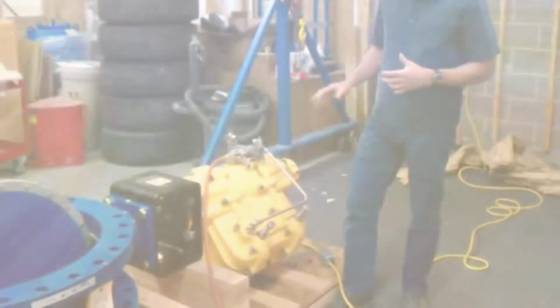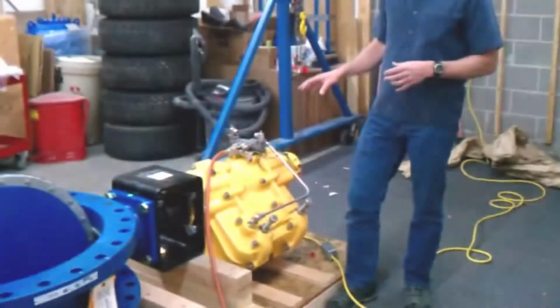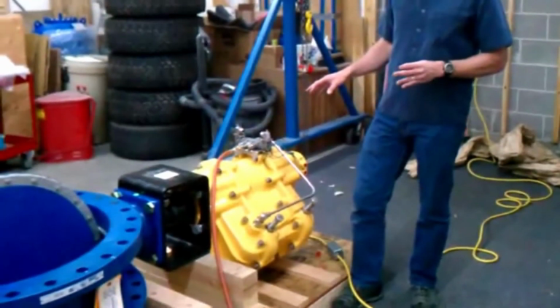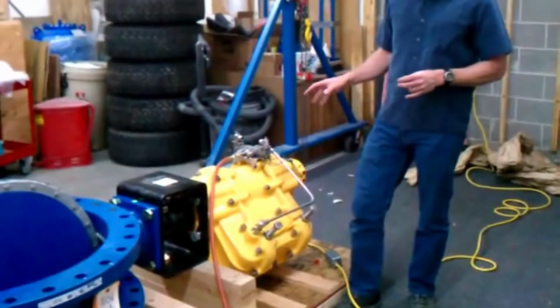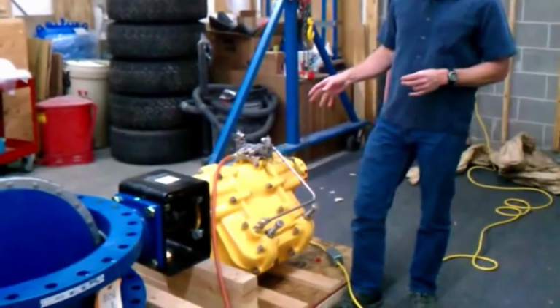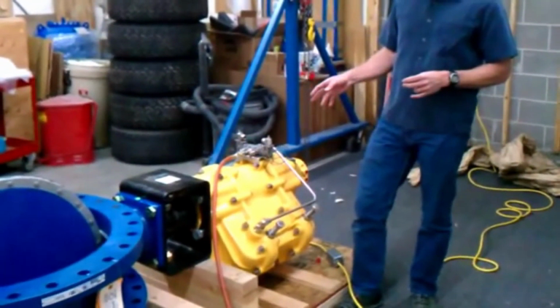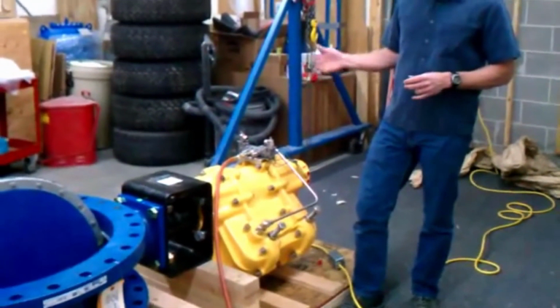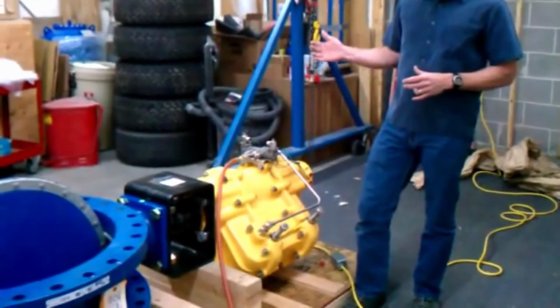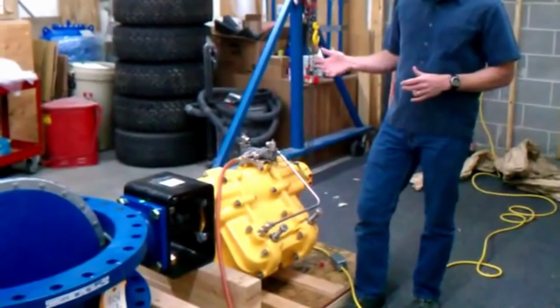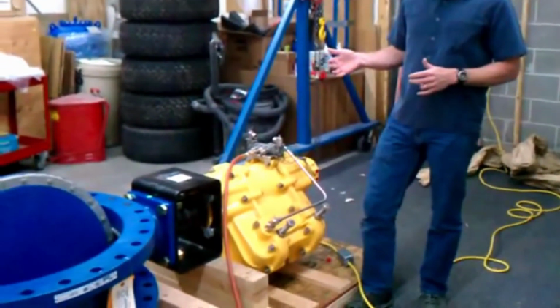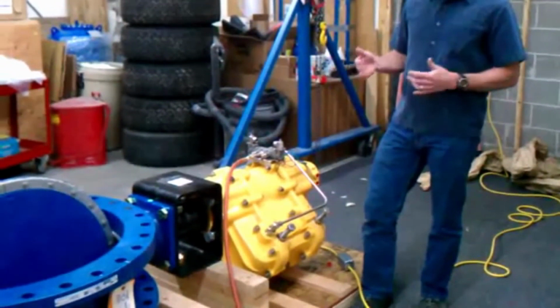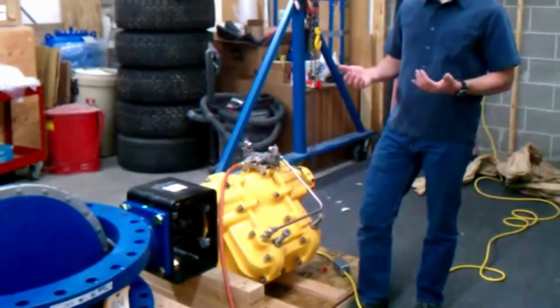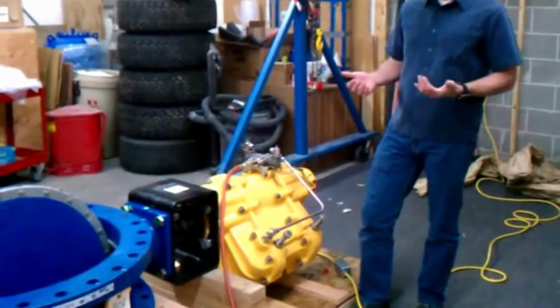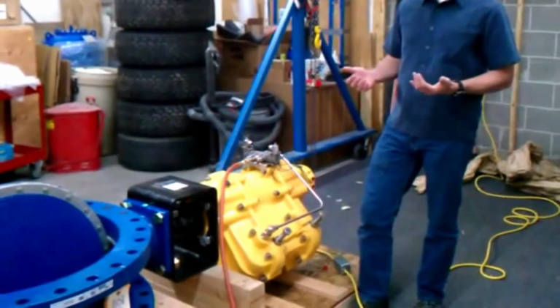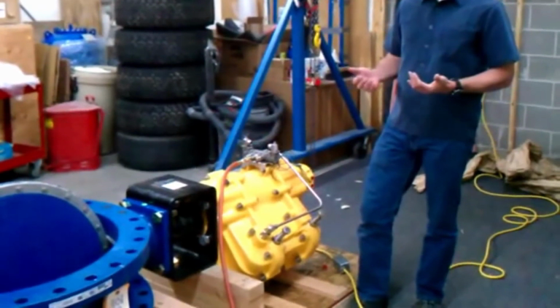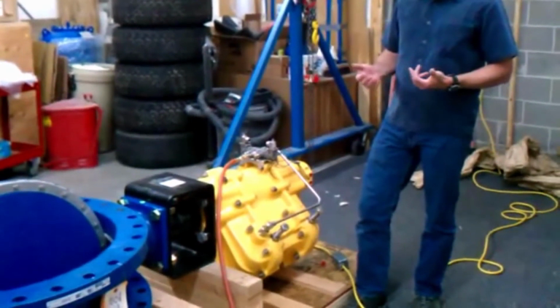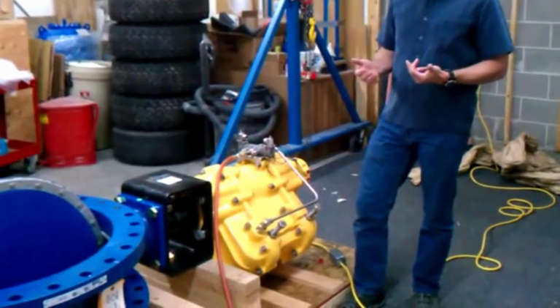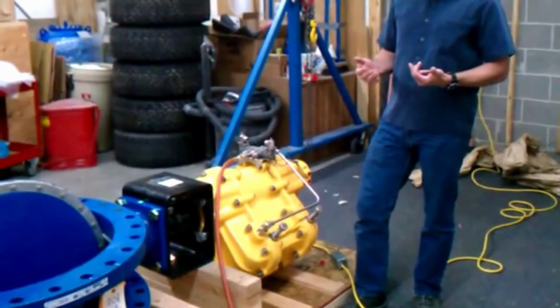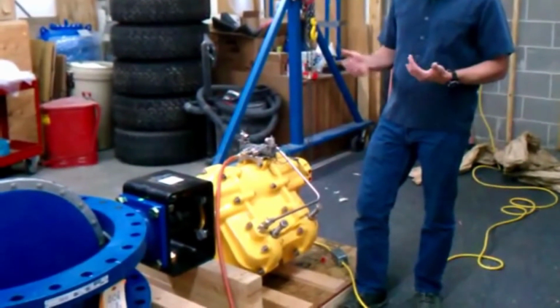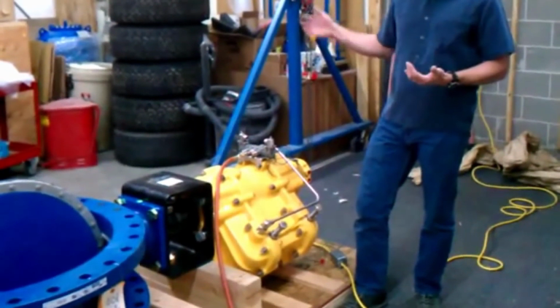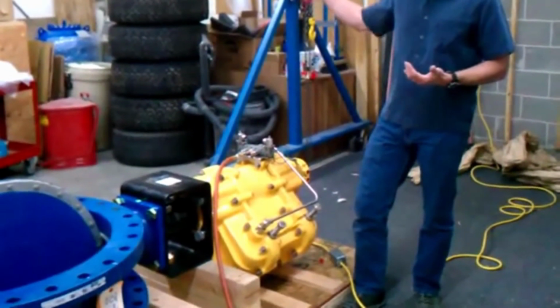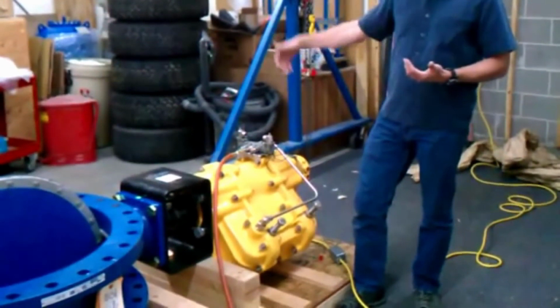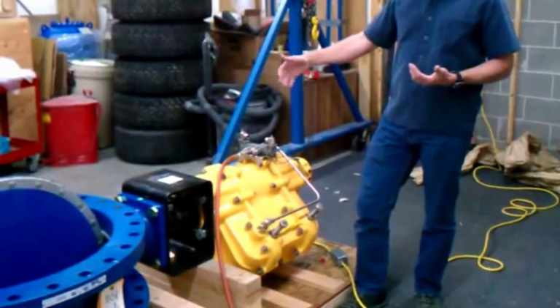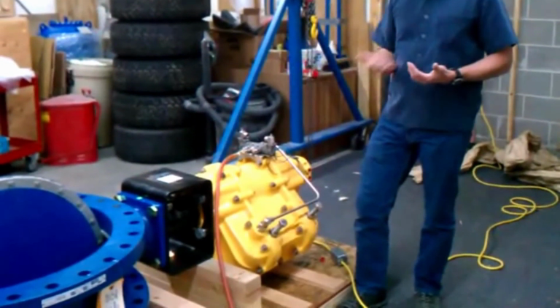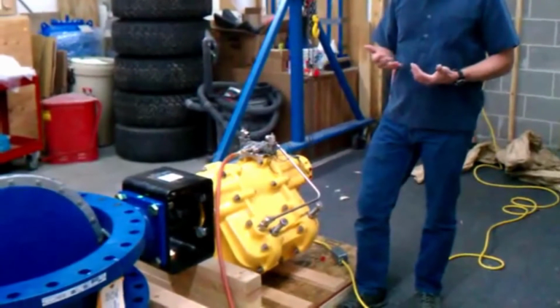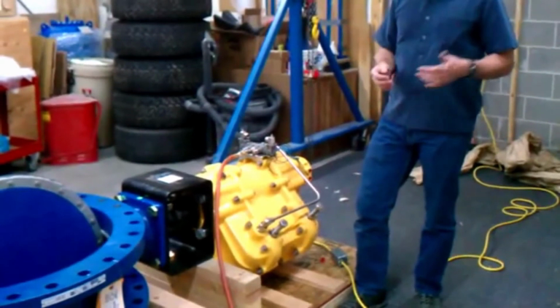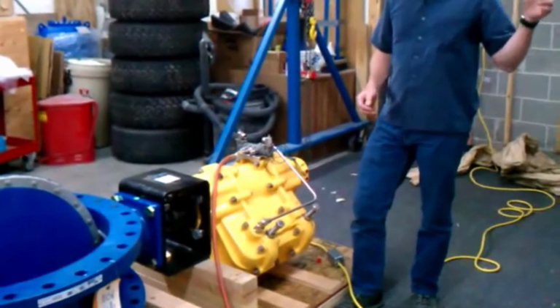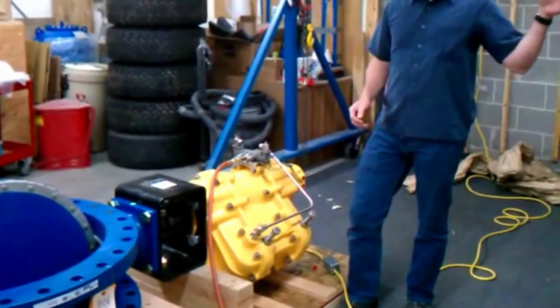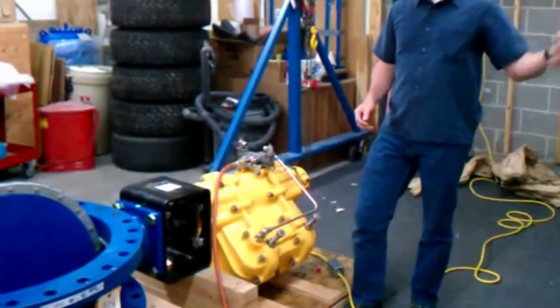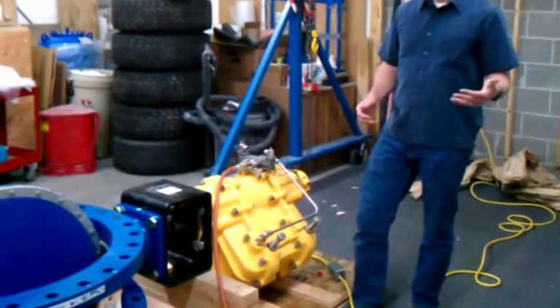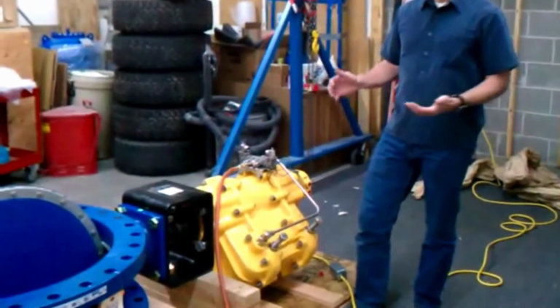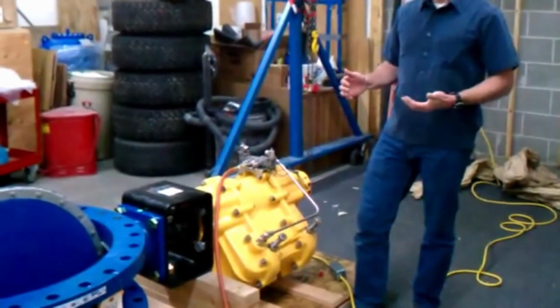This particular actuator is made by Kinetrol. It's a pneumatic actuator, which means it's air operated, and it's double acting, meaning that we put air on one side to open the valve or we put air on the other side to close the valve.